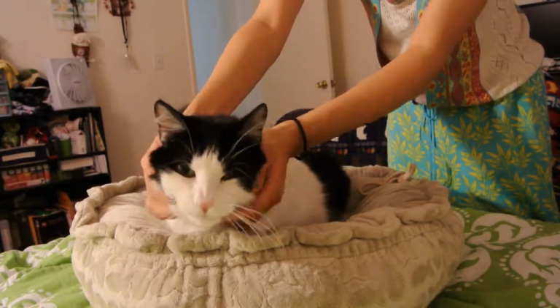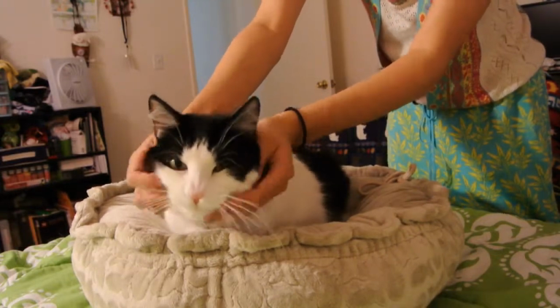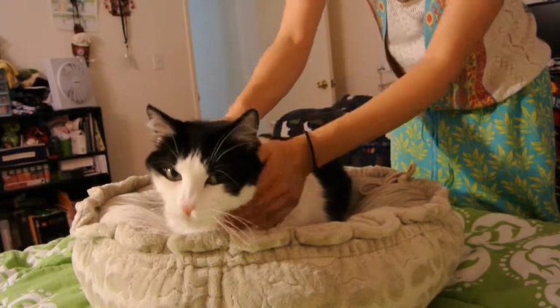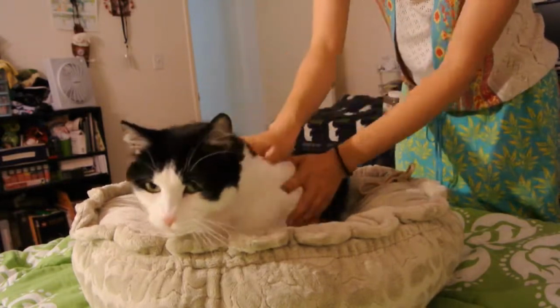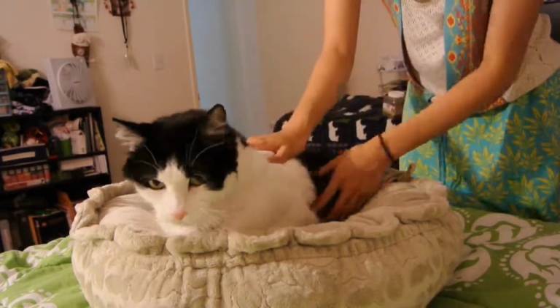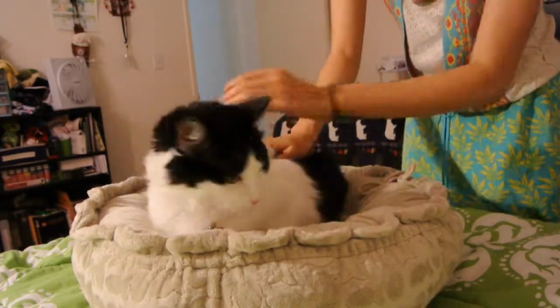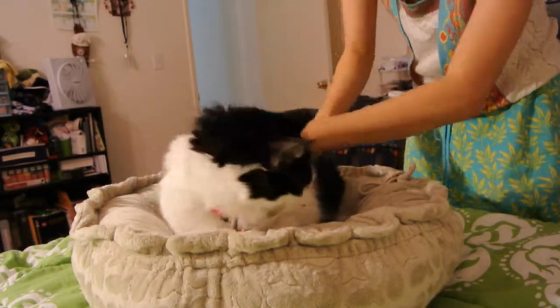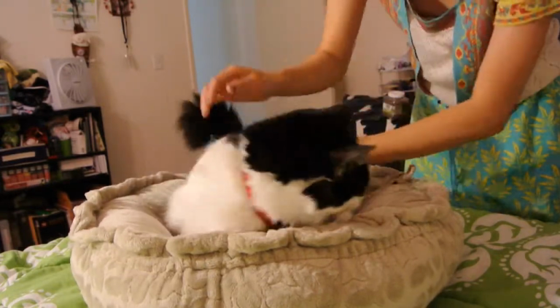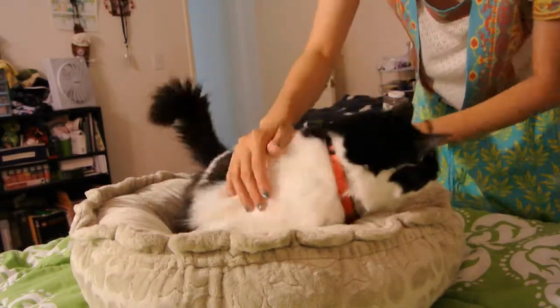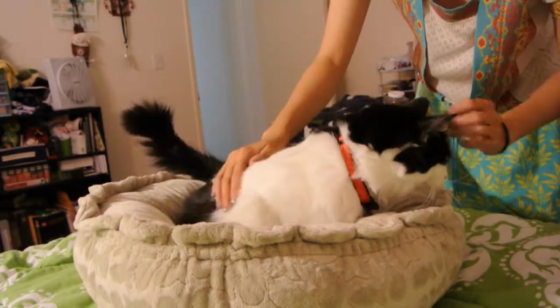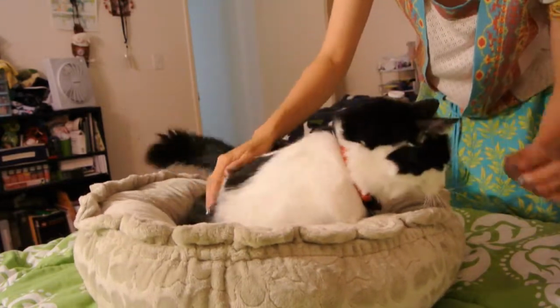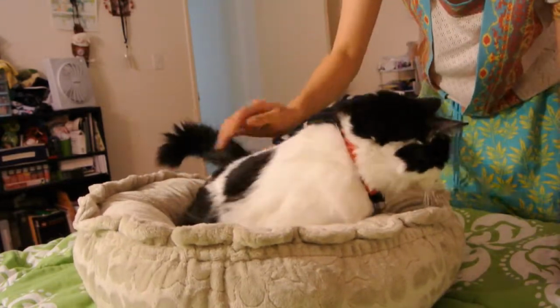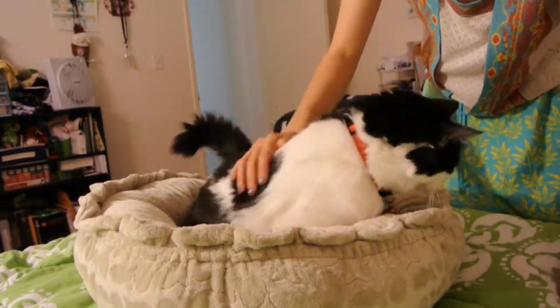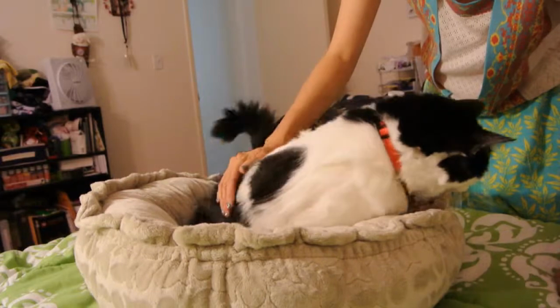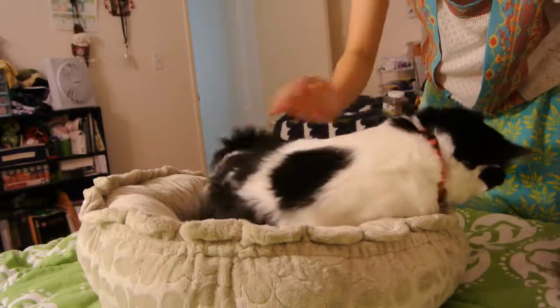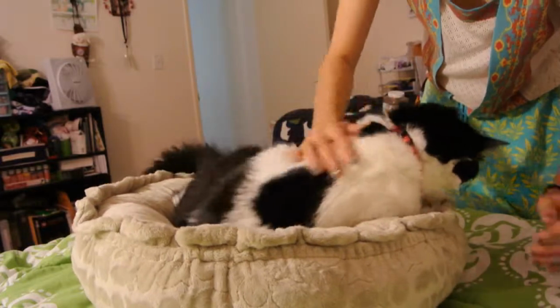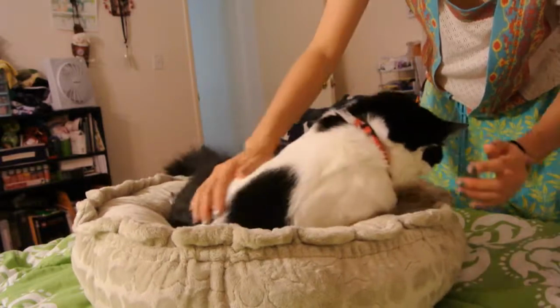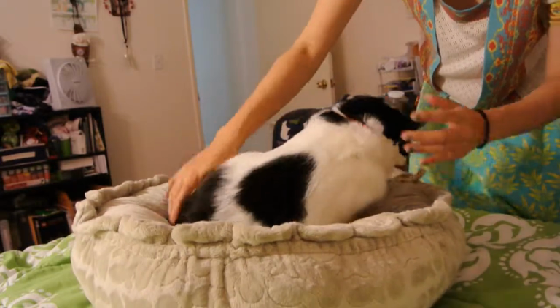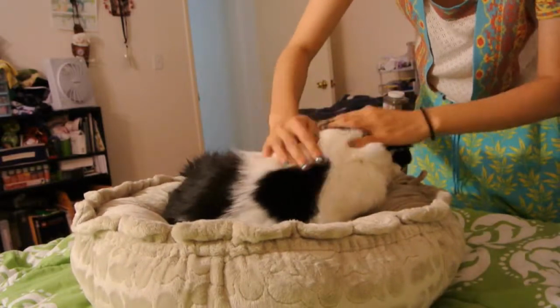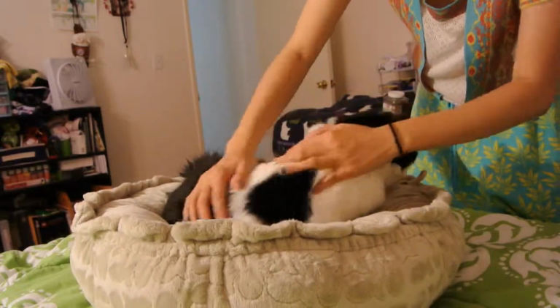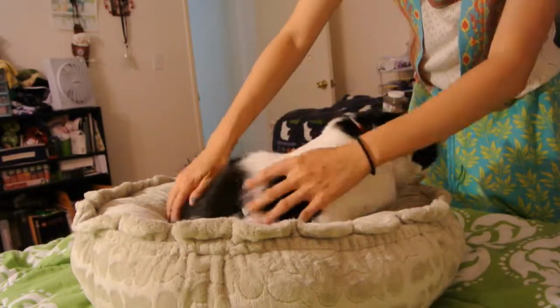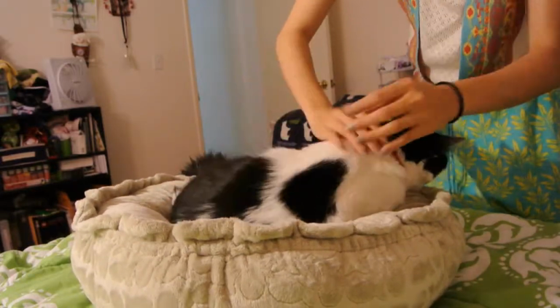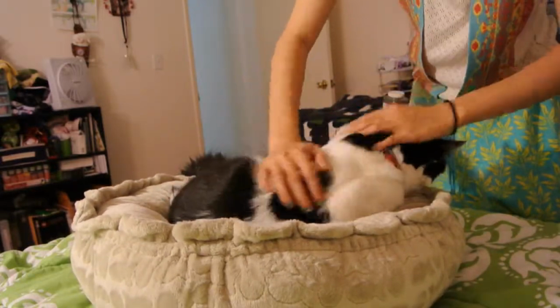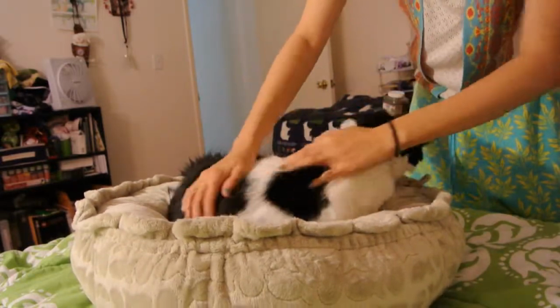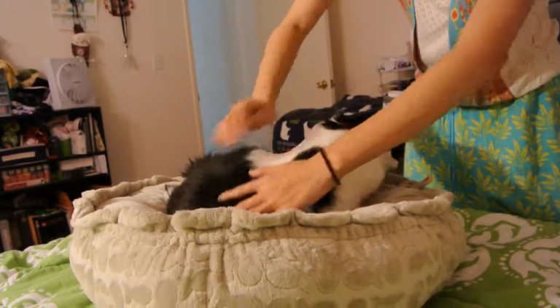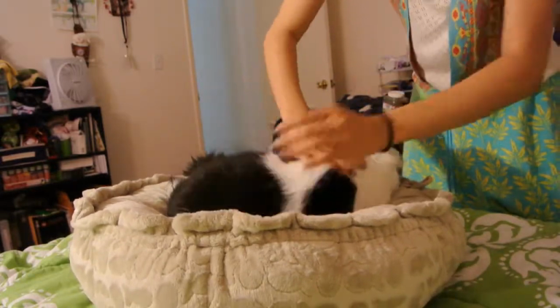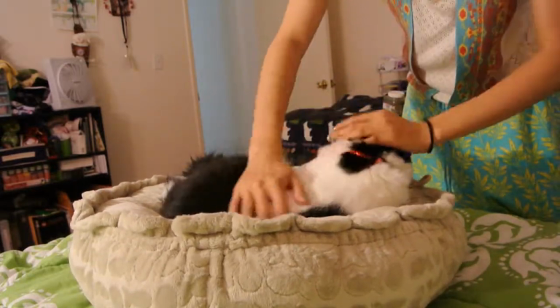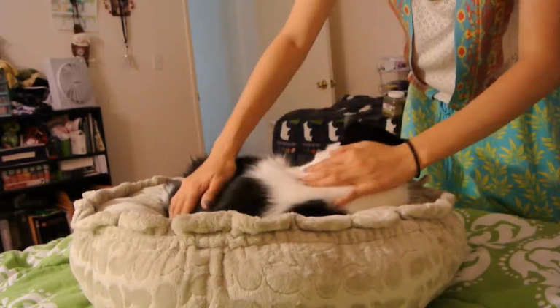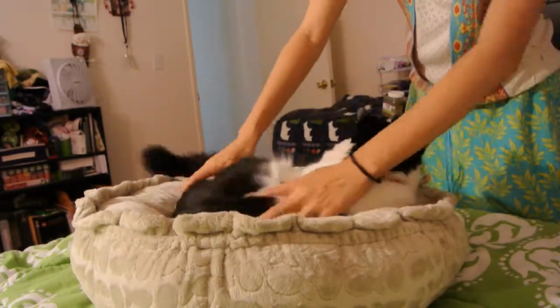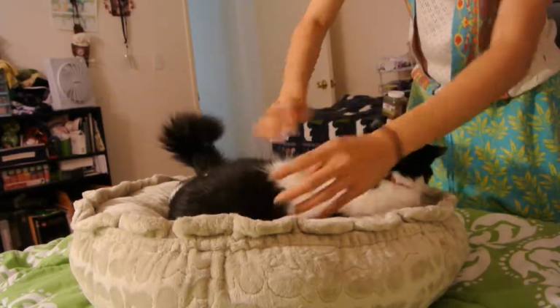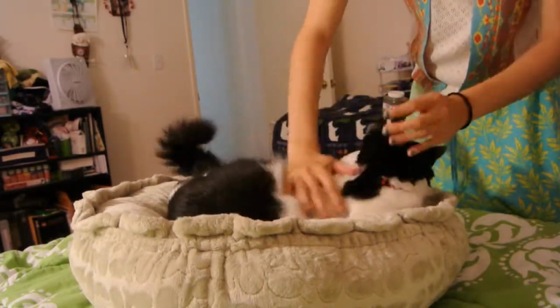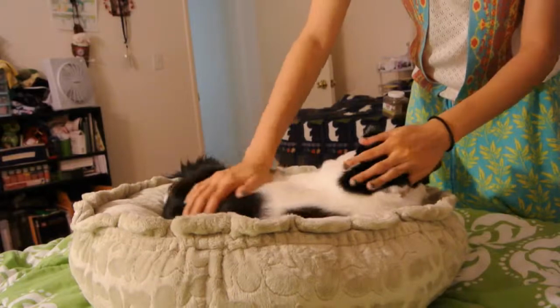Usually when you try to get a cat used to something and let them know it's theirs, you pet them a lot. Pet them and tell them this is theirs.